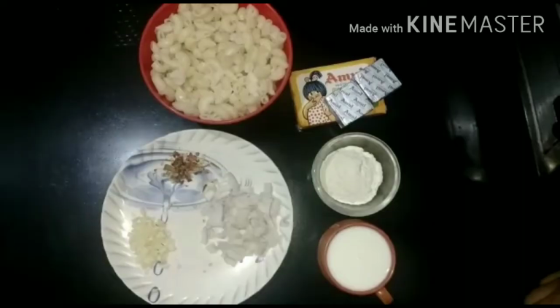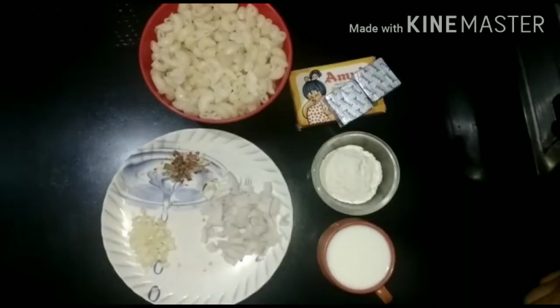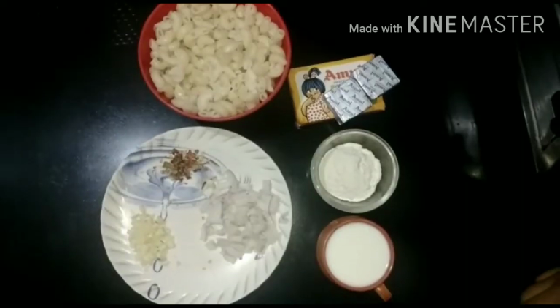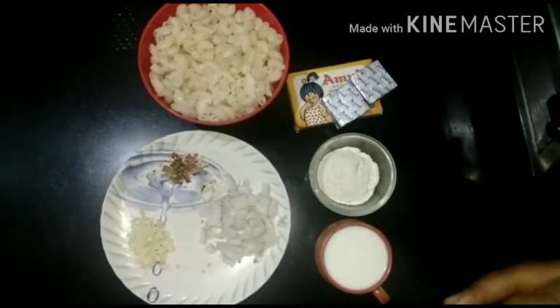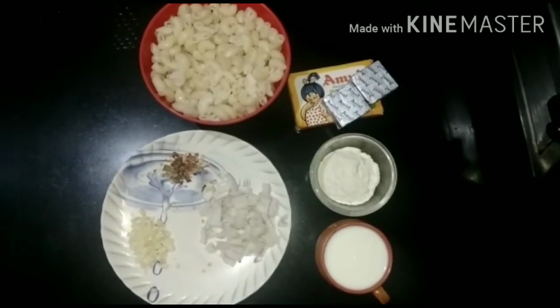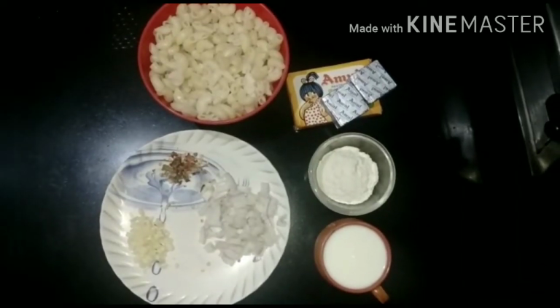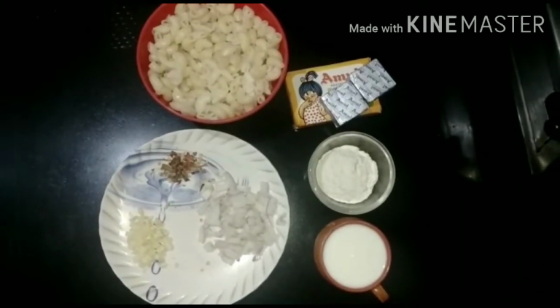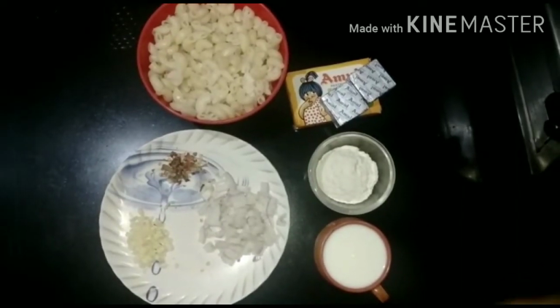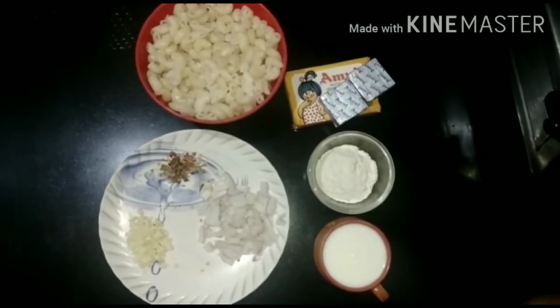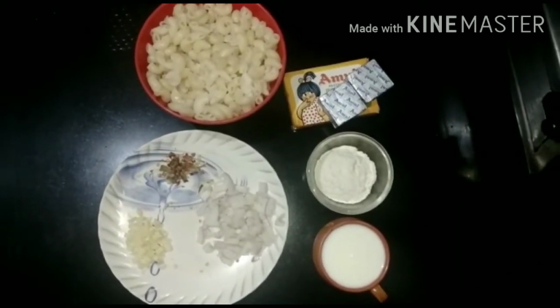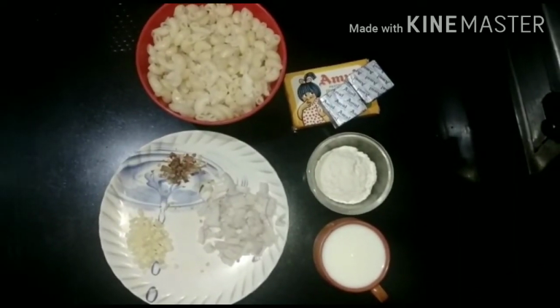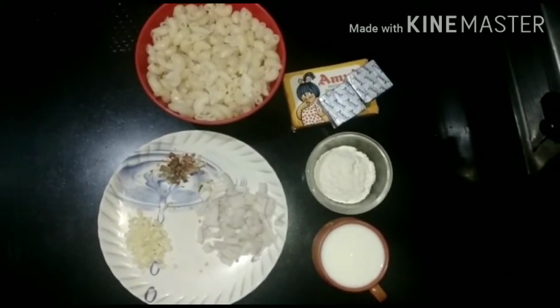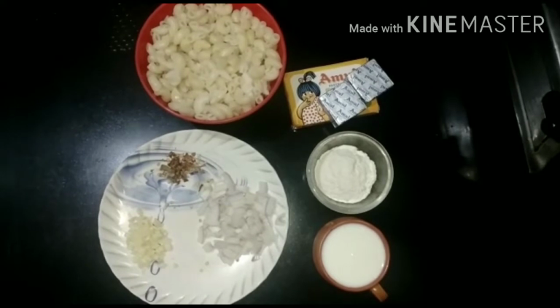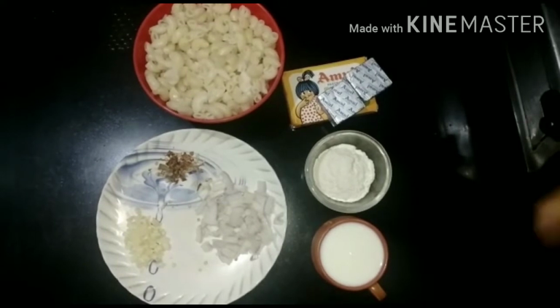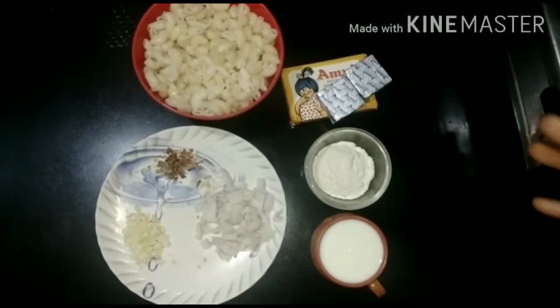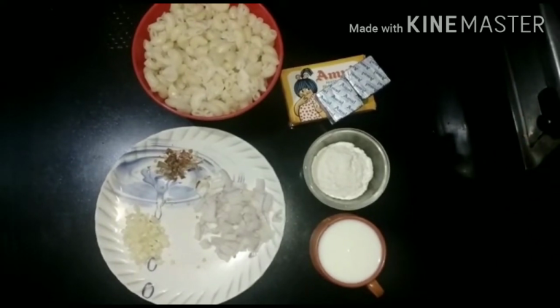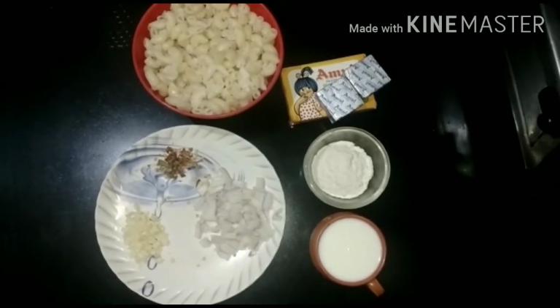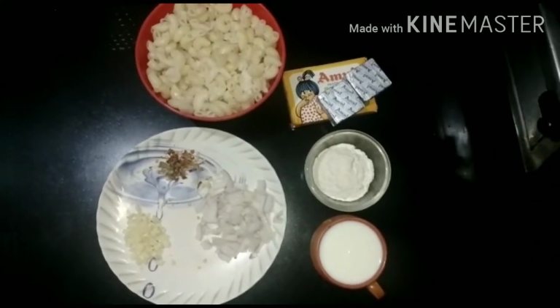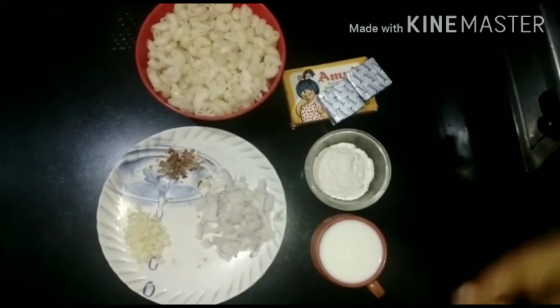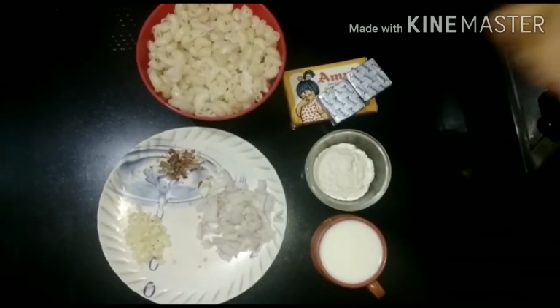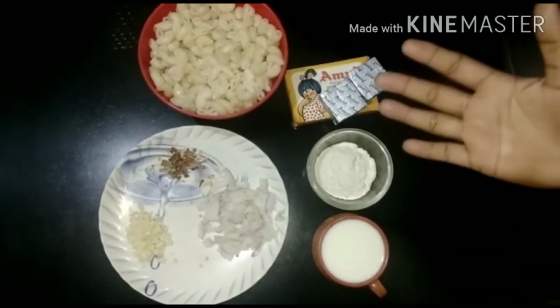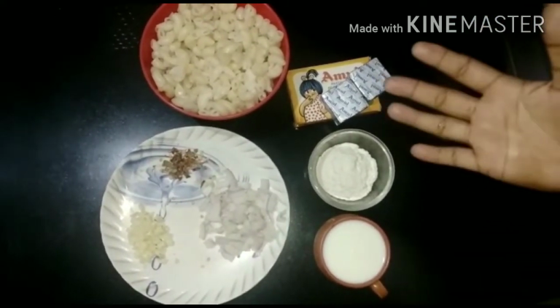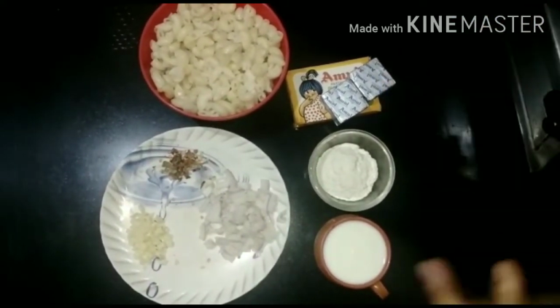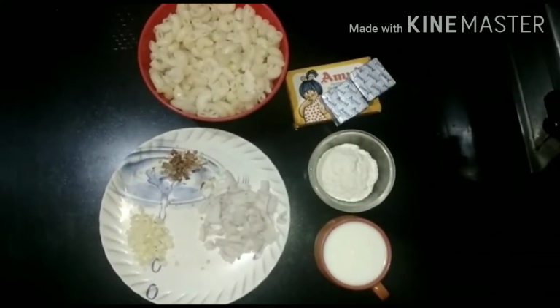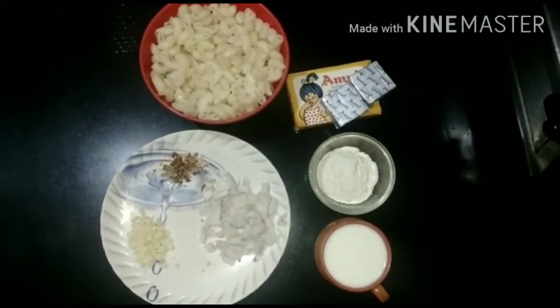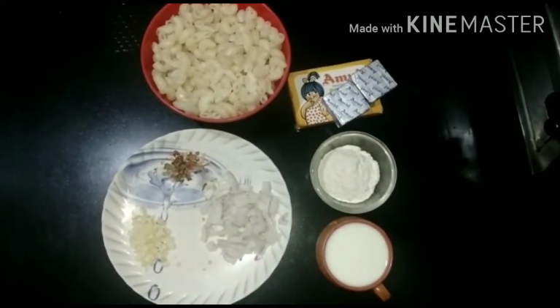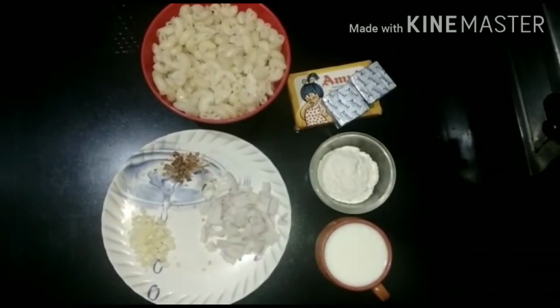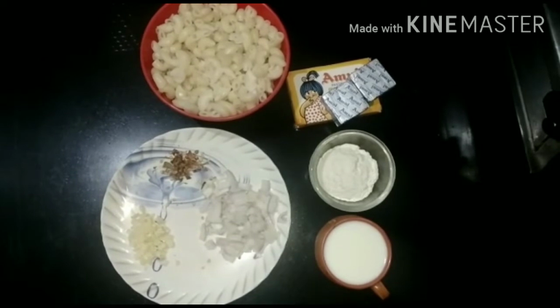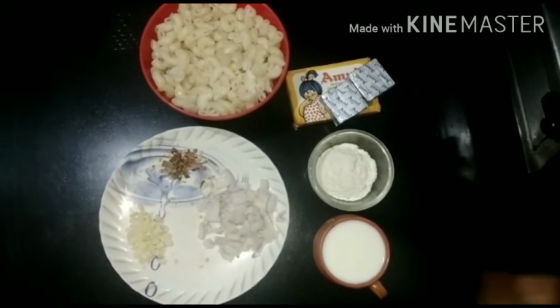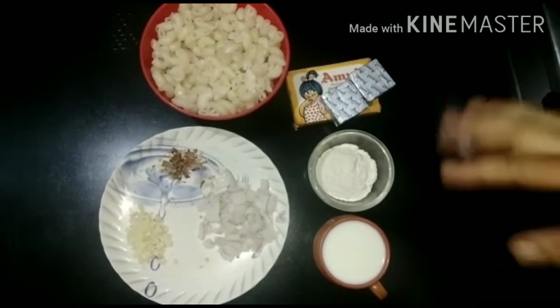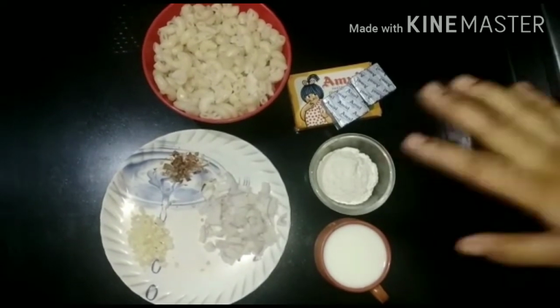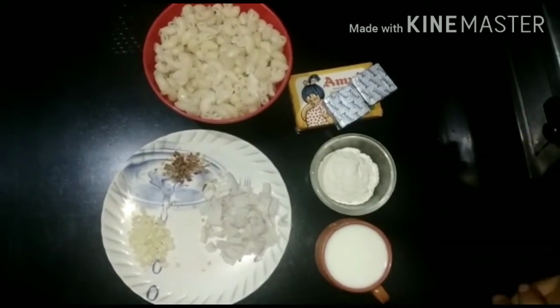Hello, Namaste, Assalamualaikum. Welcome to our channel Shaheen Sisters. Today I am sharing a white sauce macaroni recipe. You can also make white sauce pasta using this same process.